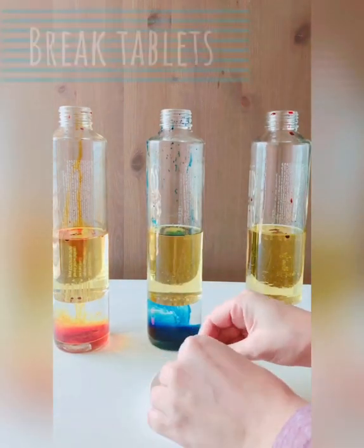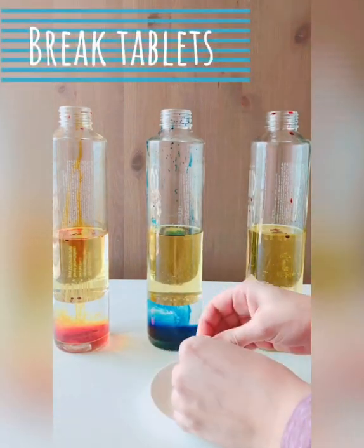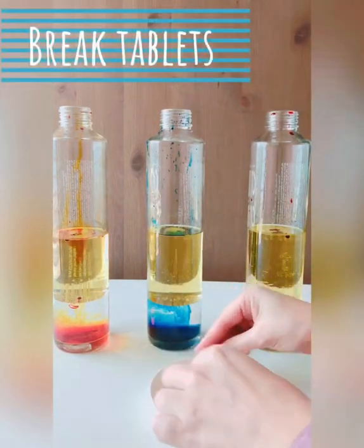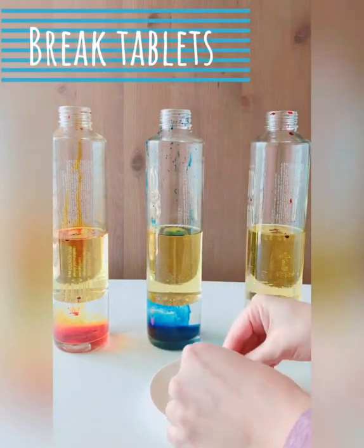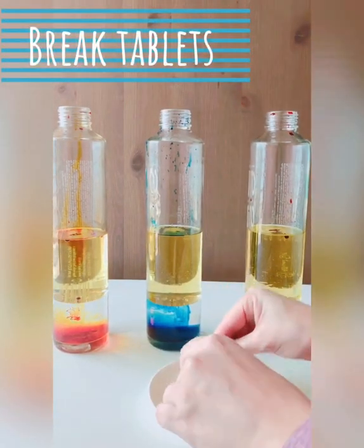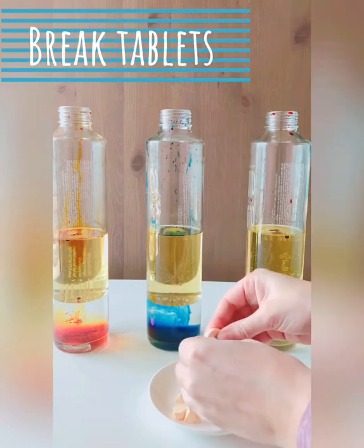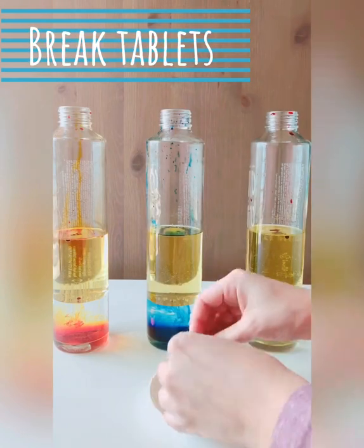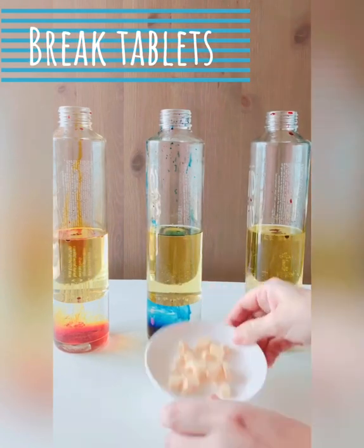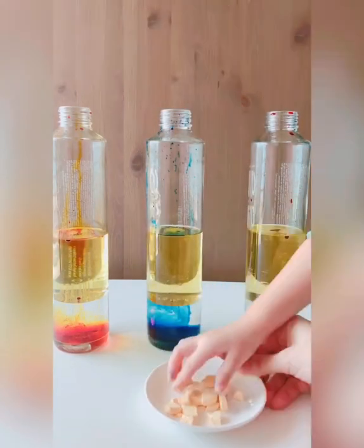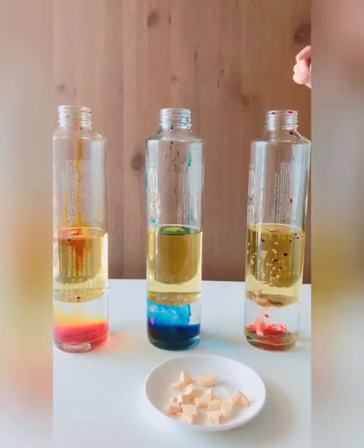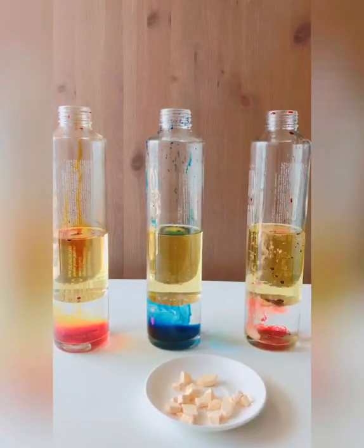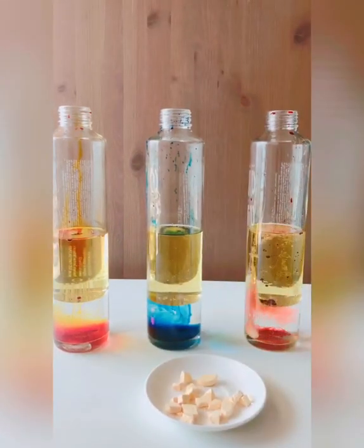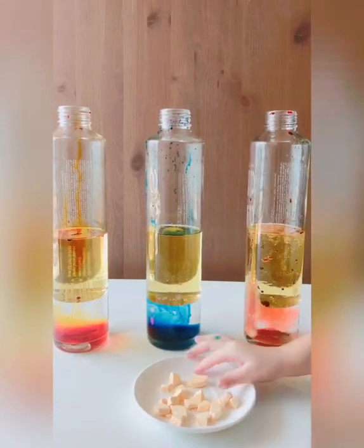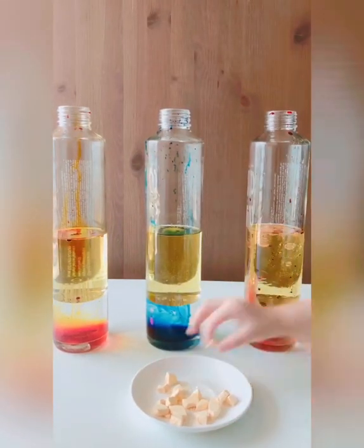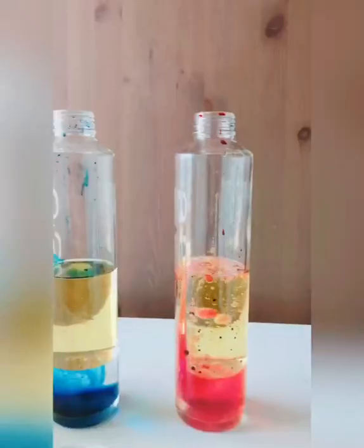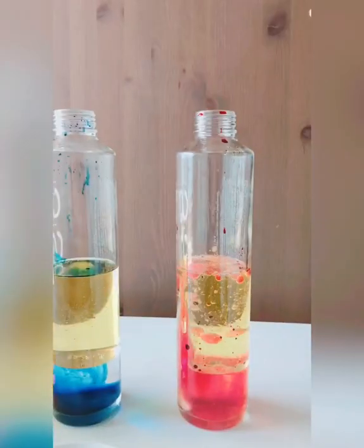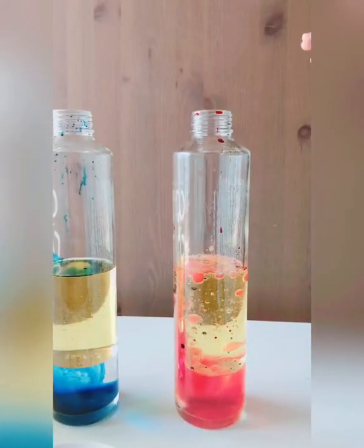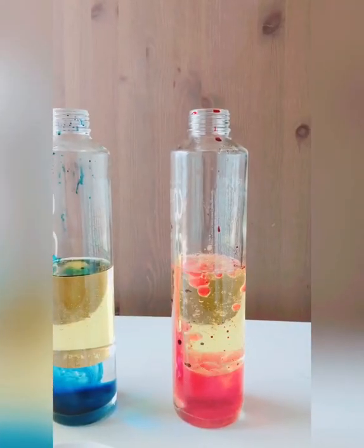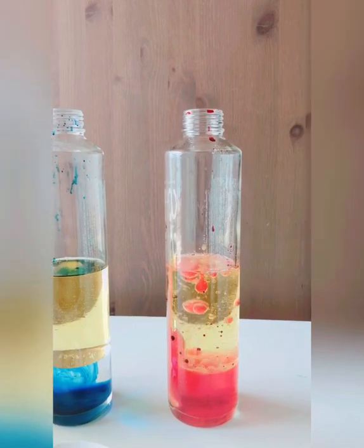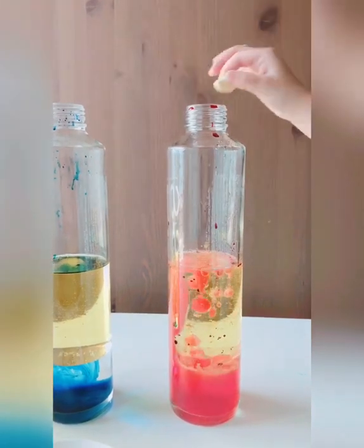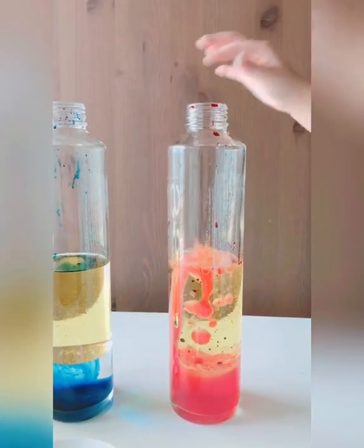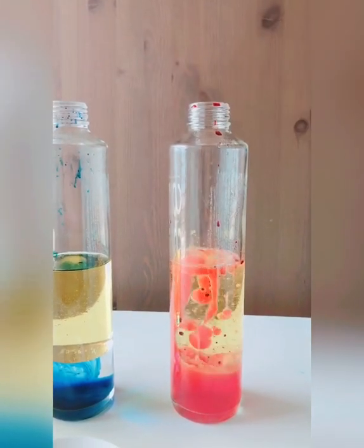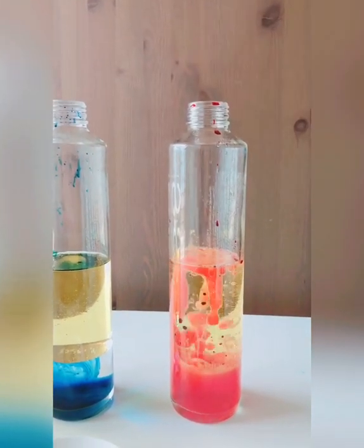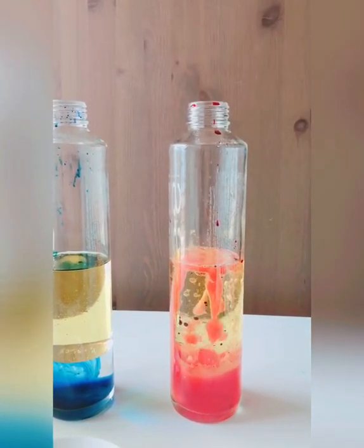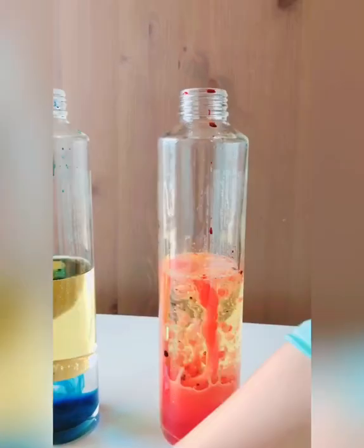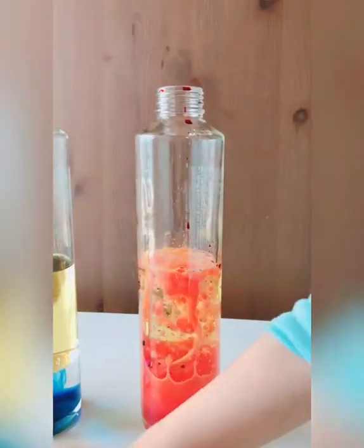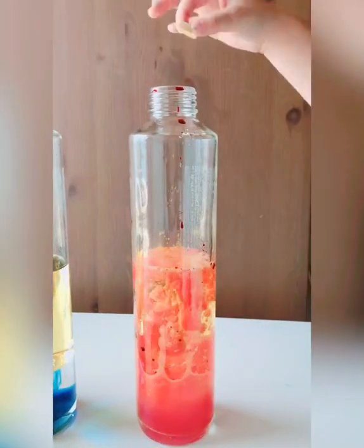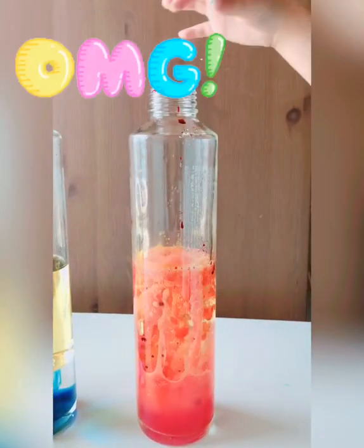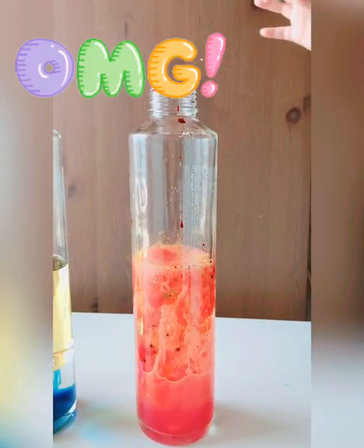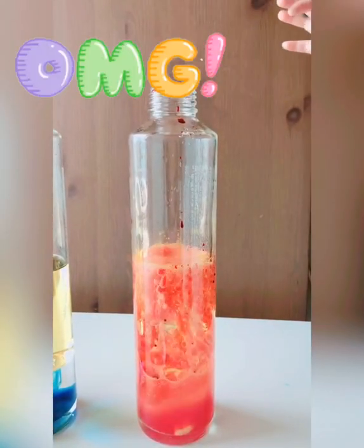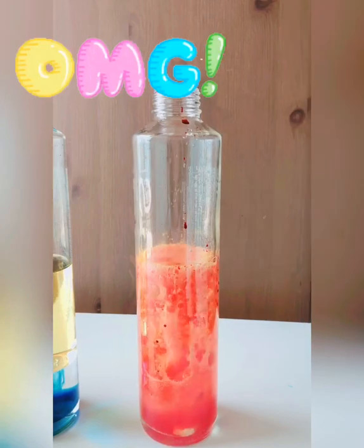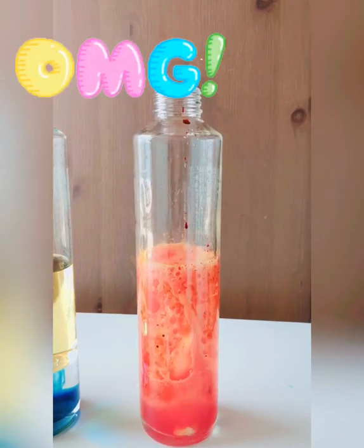Take a few tablets and break them. Now start dropping them one by one into each container and watch the lava.